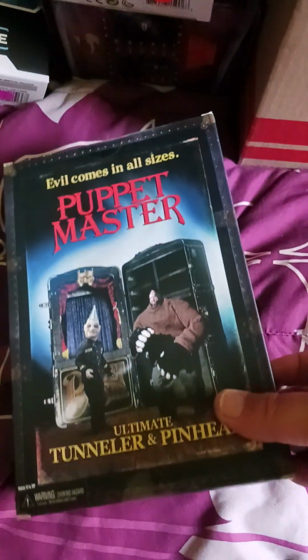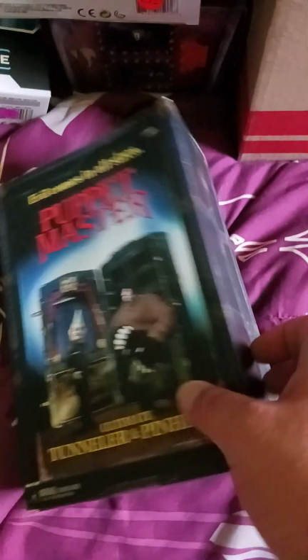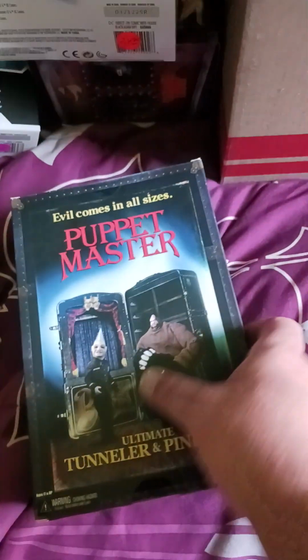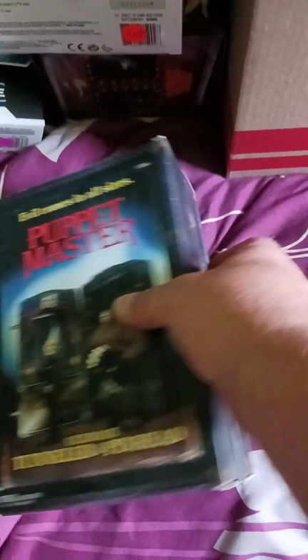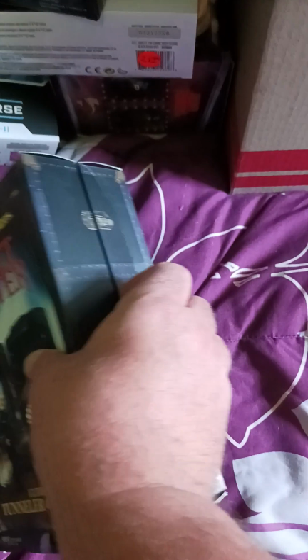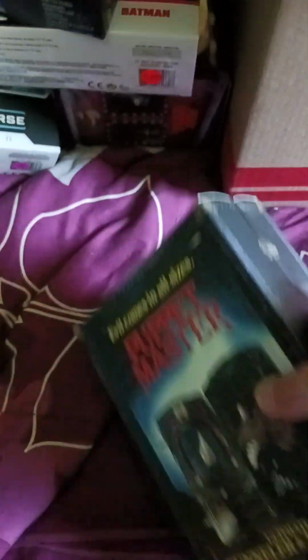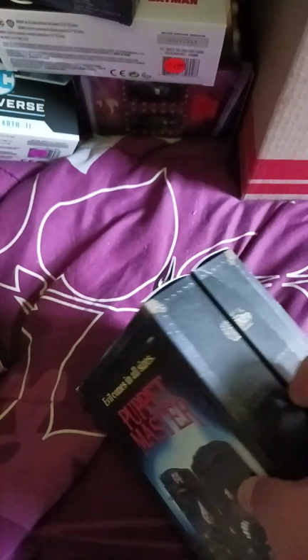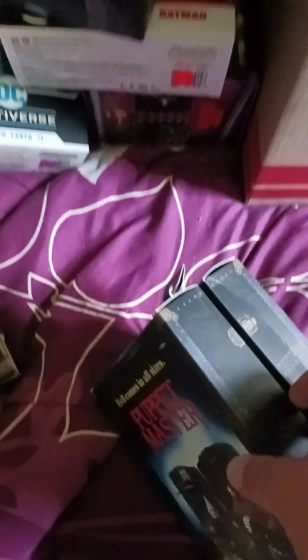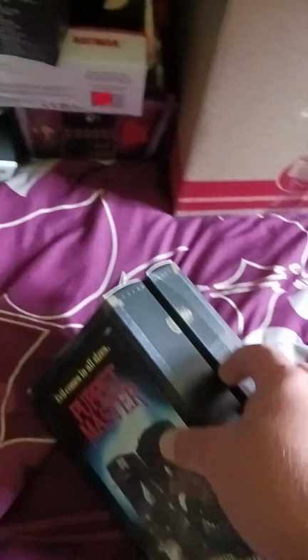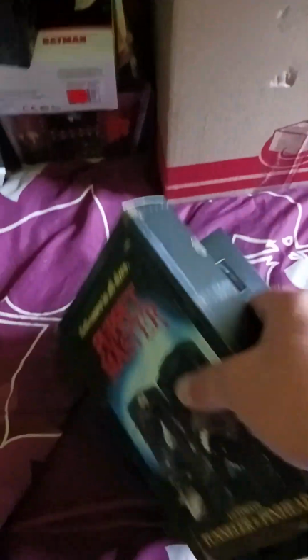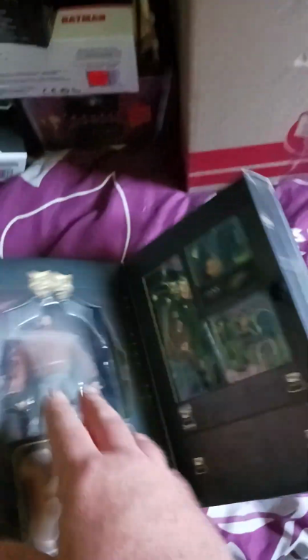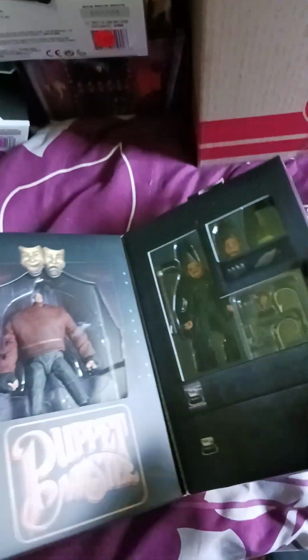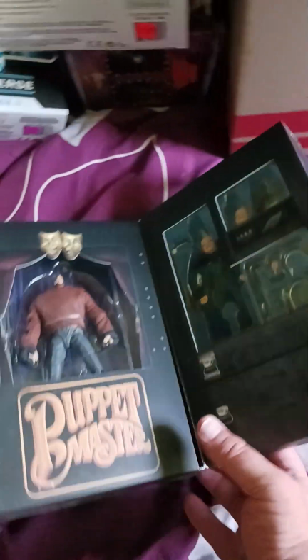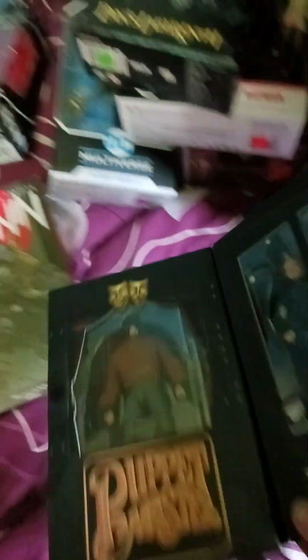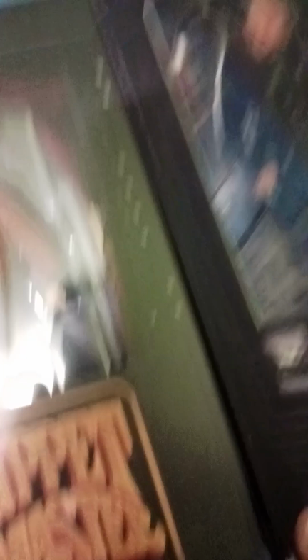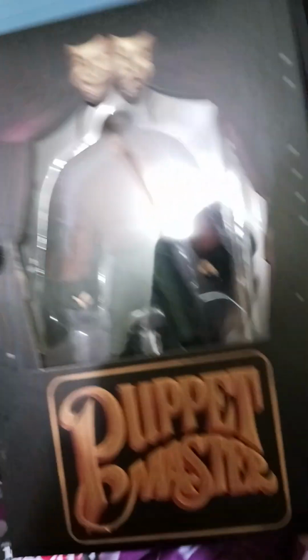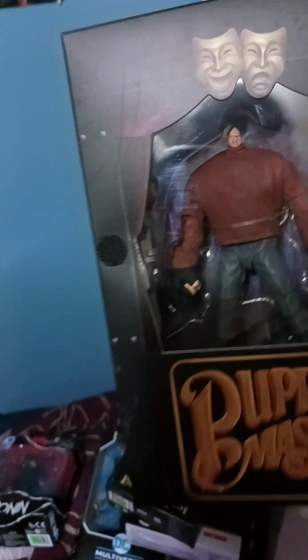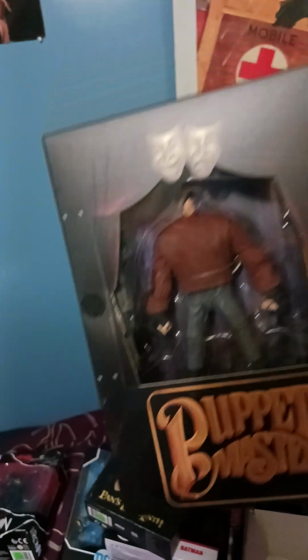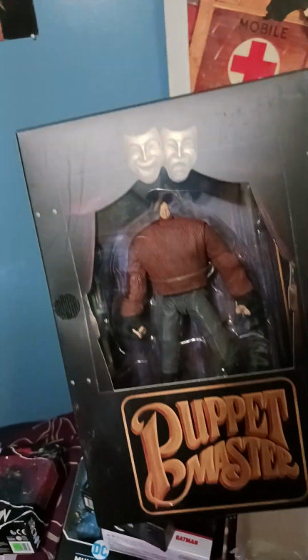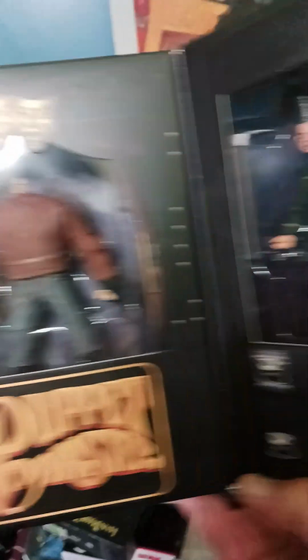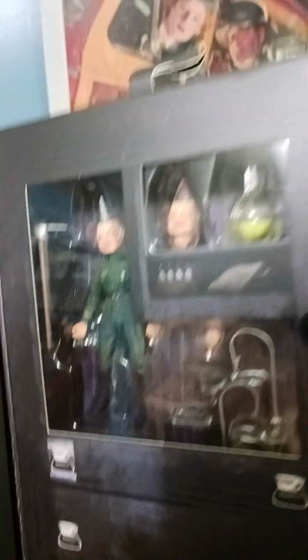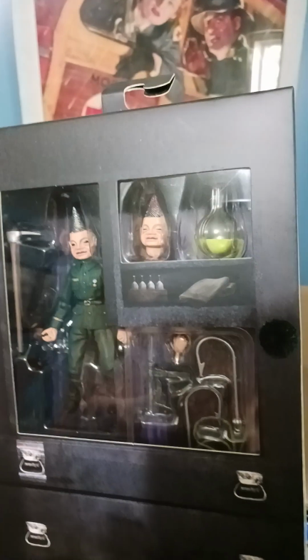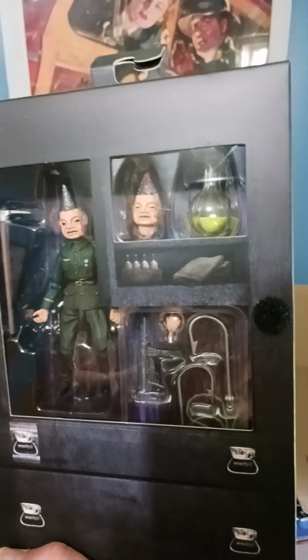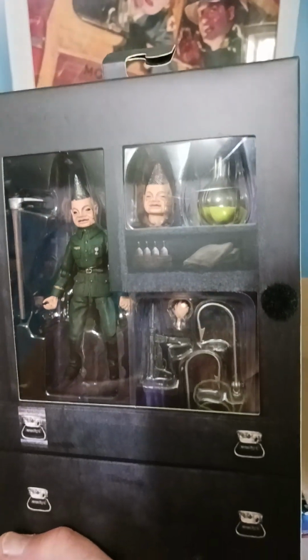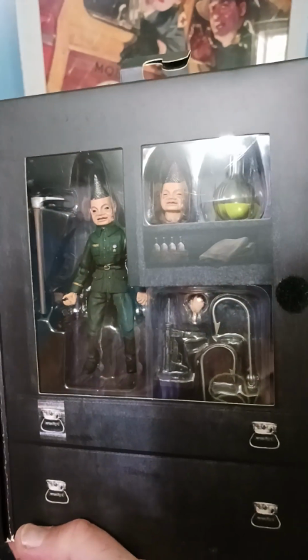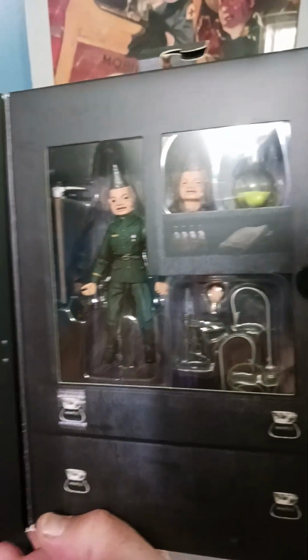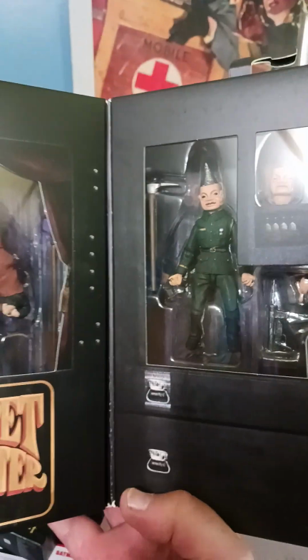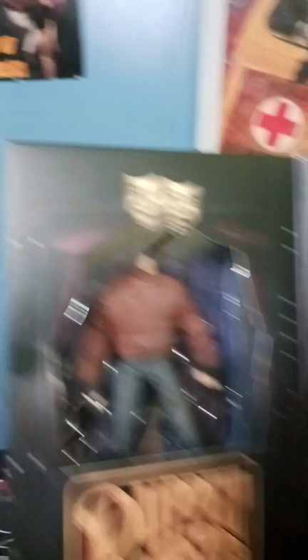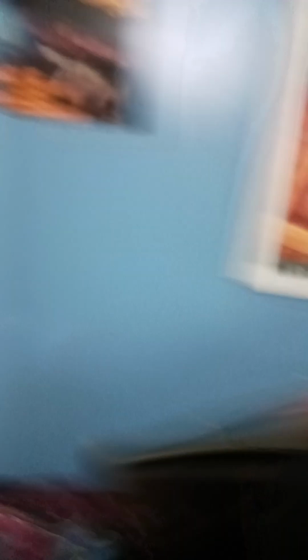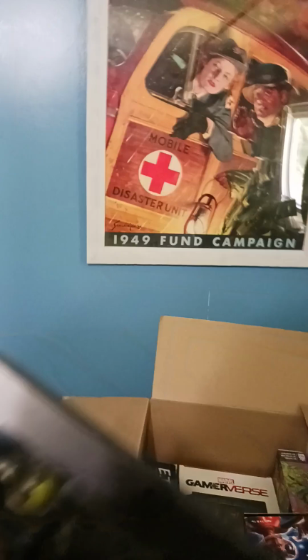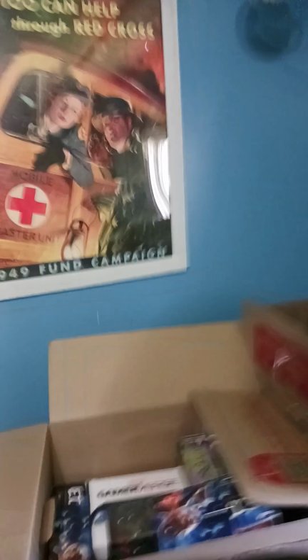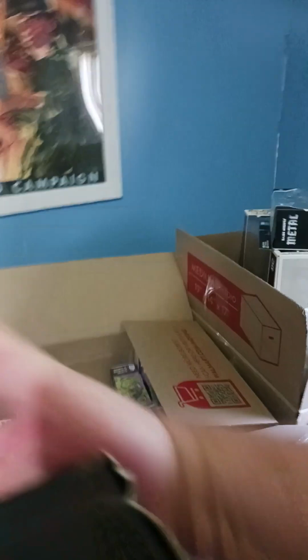The Puppet Master. Oh, look at this — how cool is this? Awesome. I think I got a couple of those.